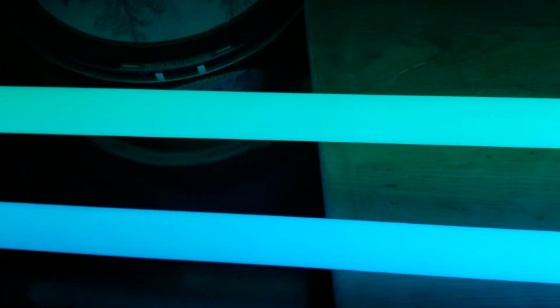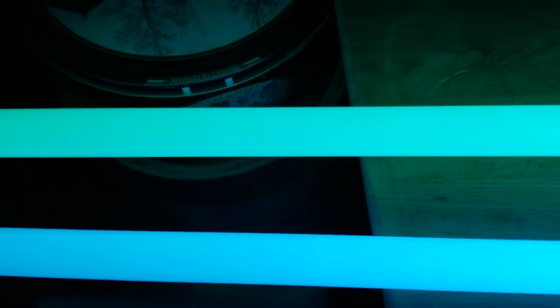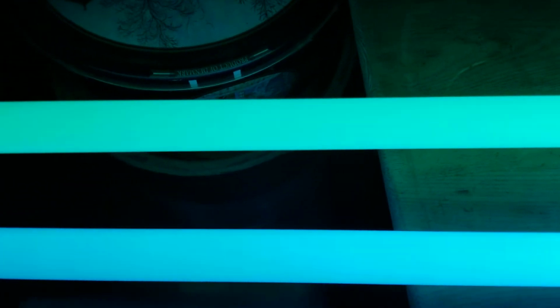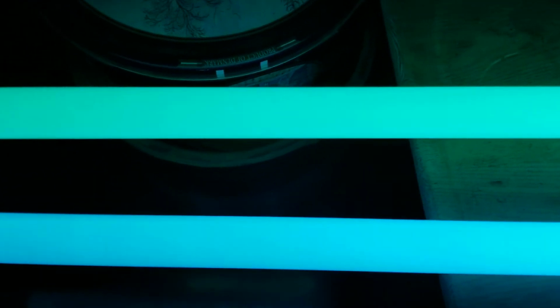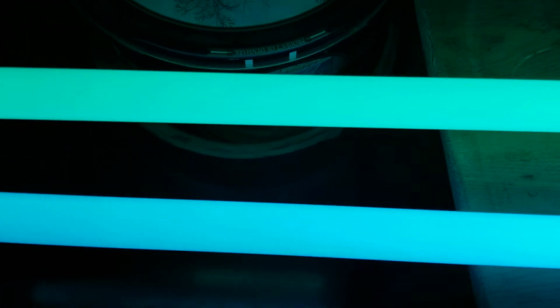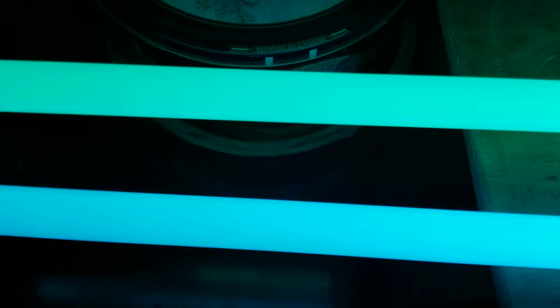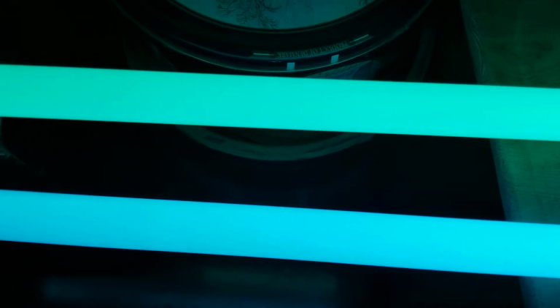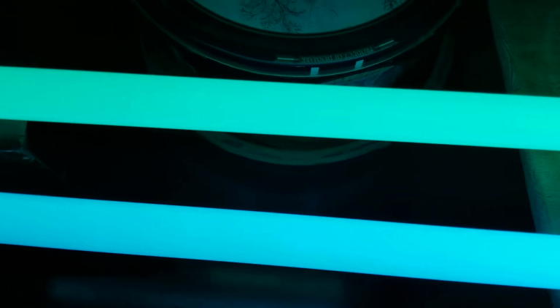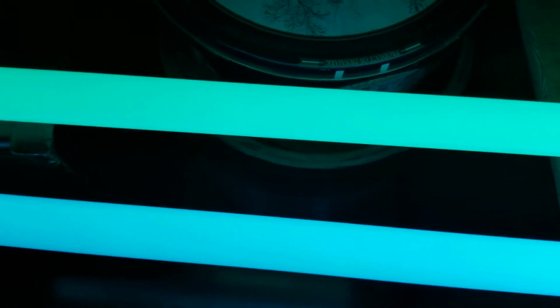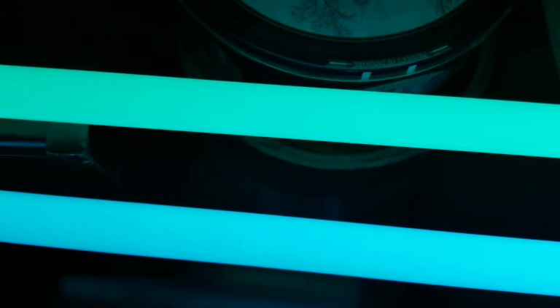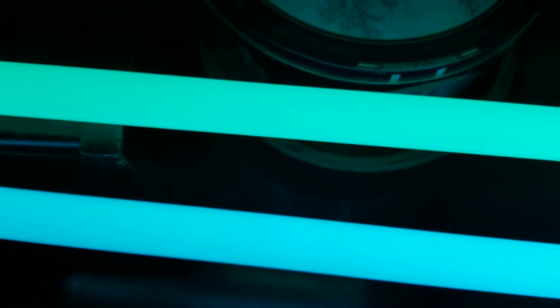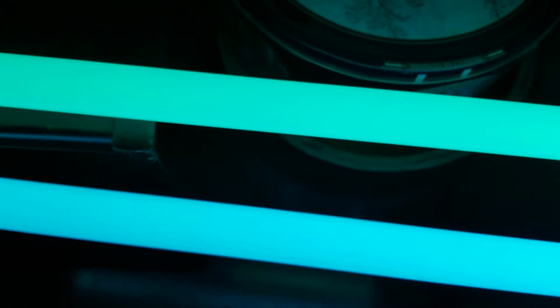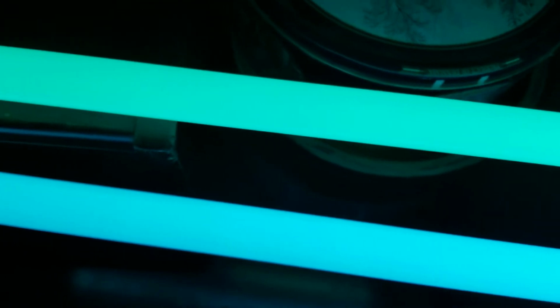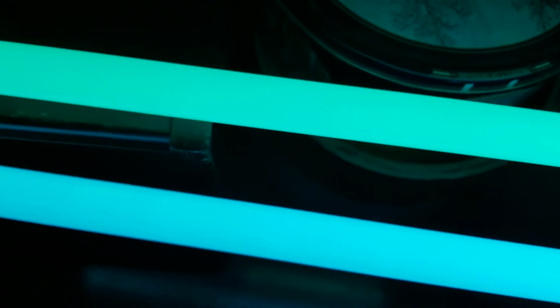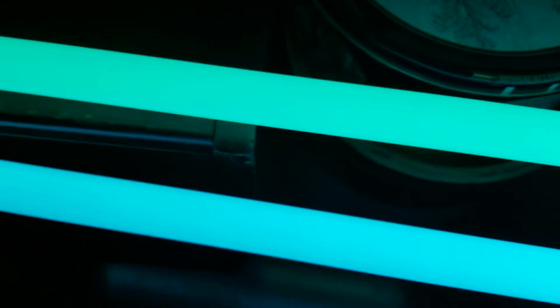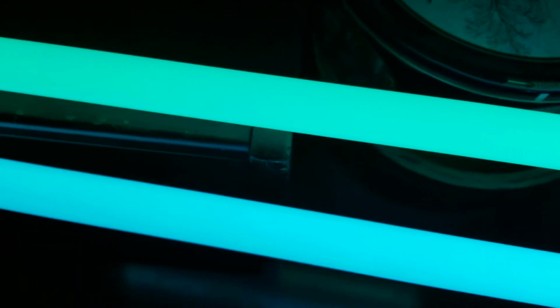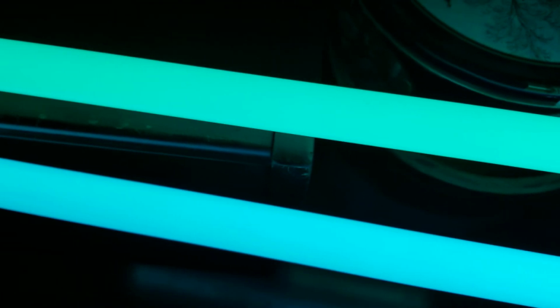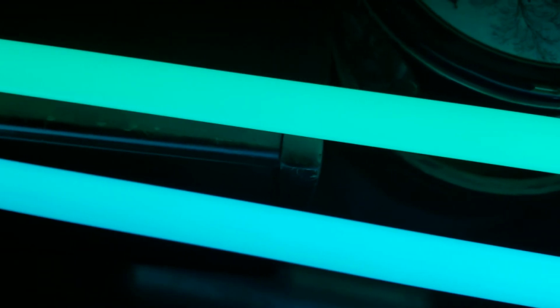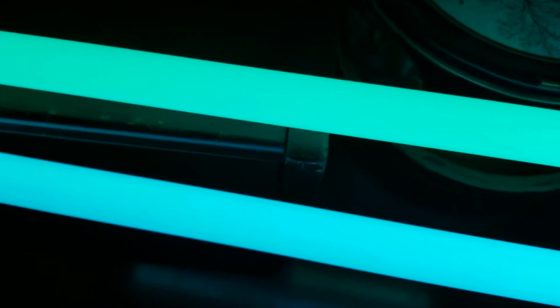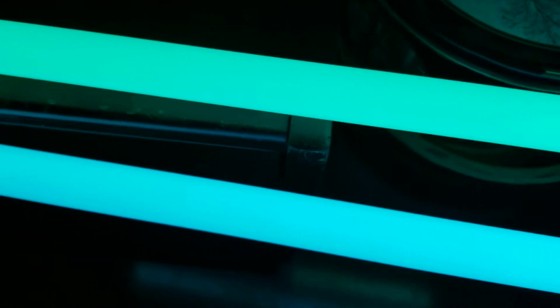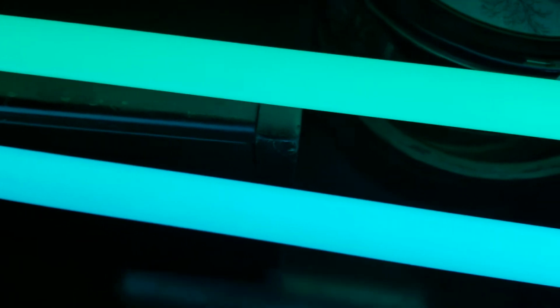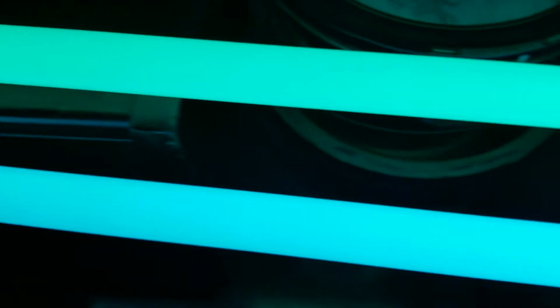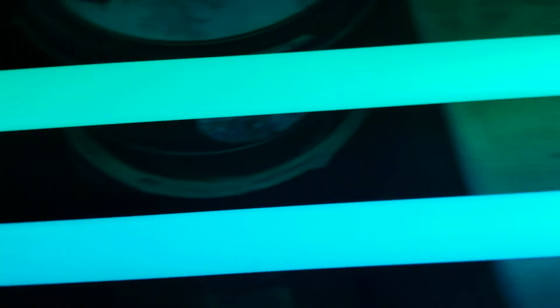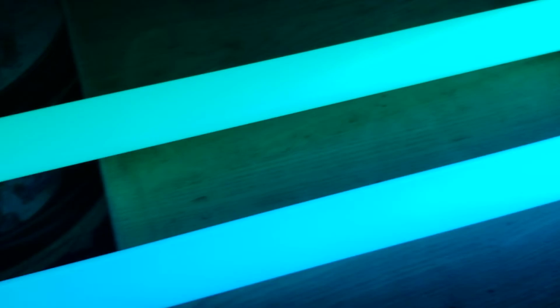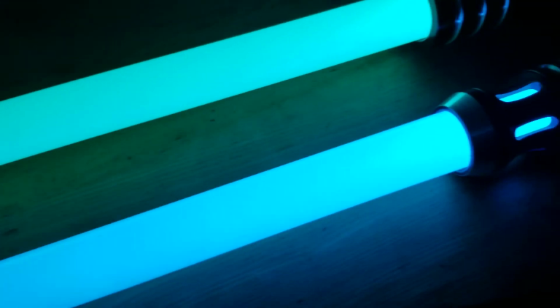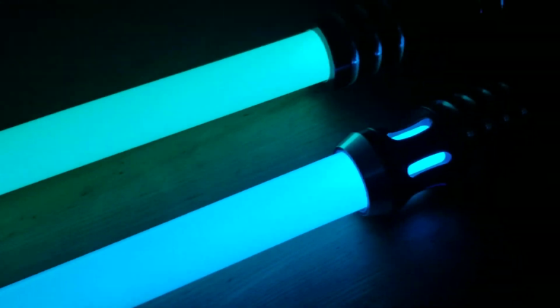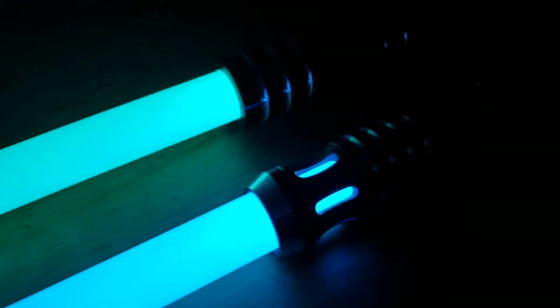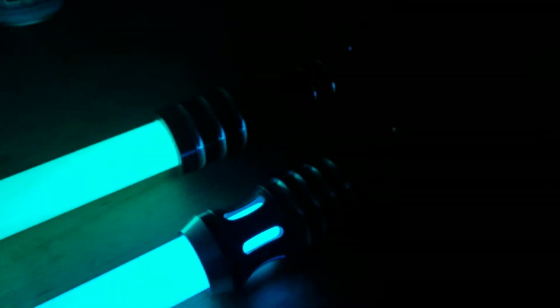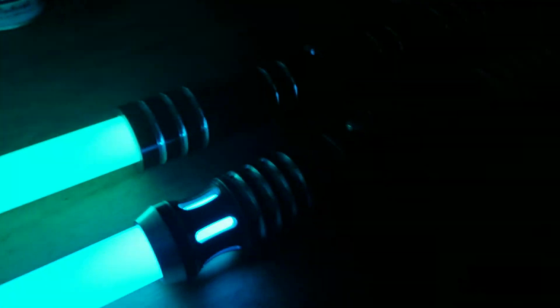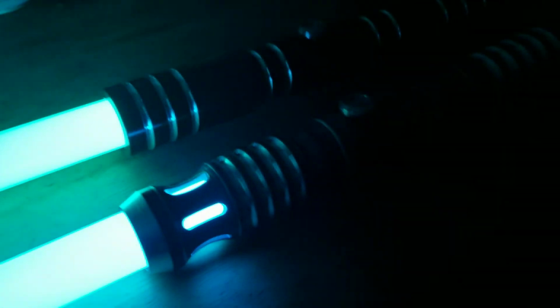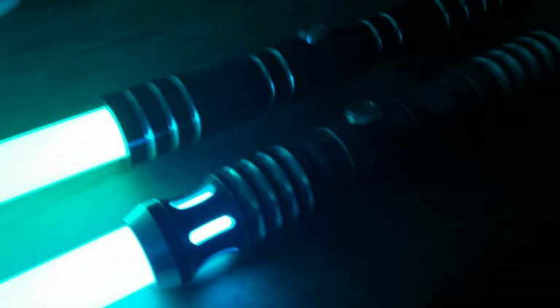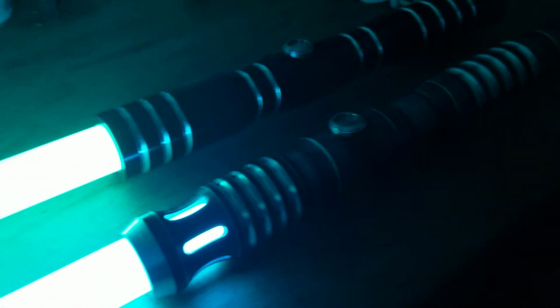Earlier tonight I was trying to do a dual wield. I have no skills for it, but this is a fine pair of sabers.